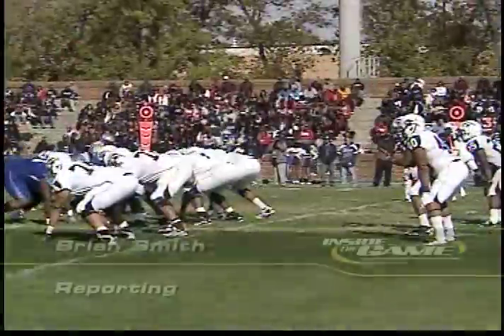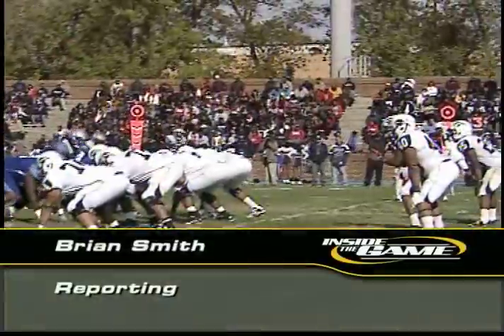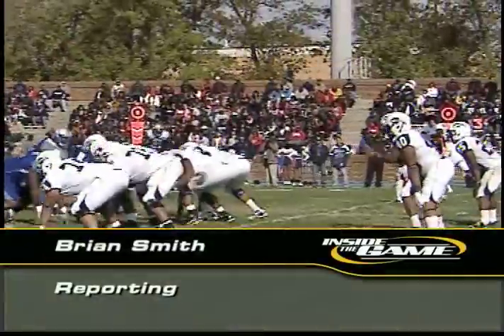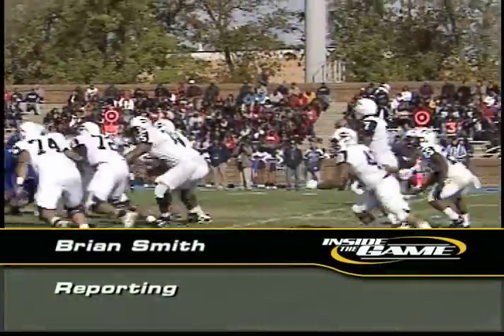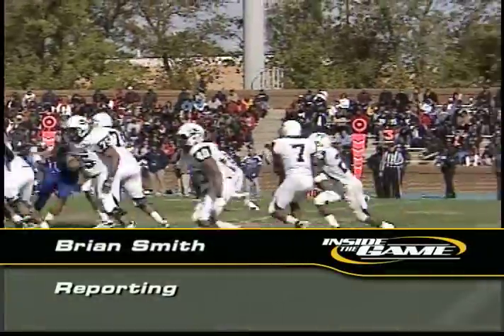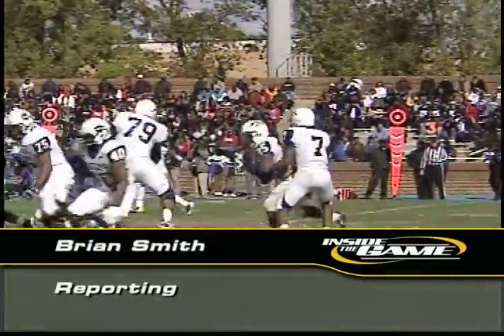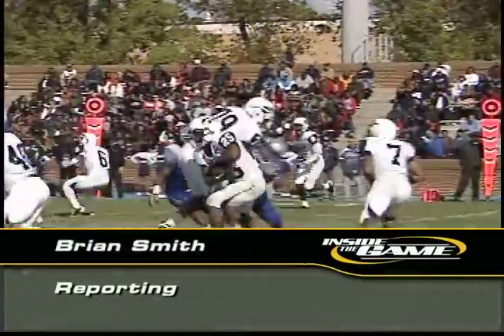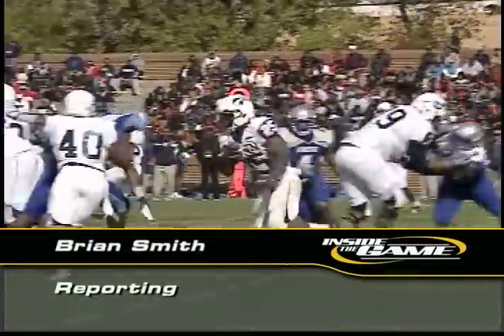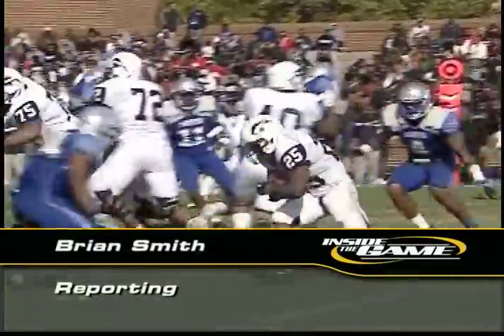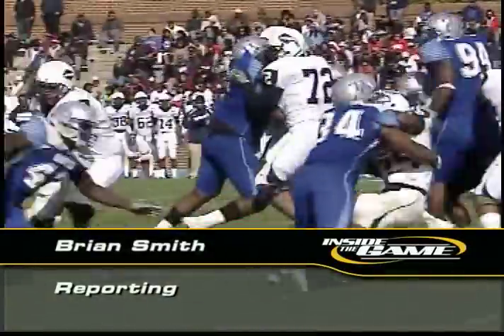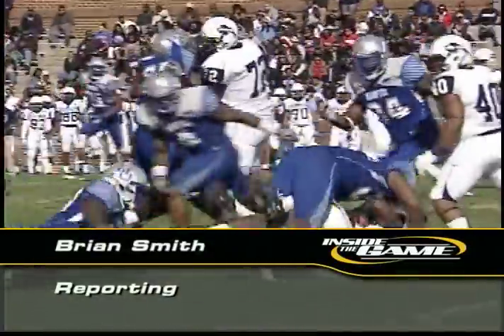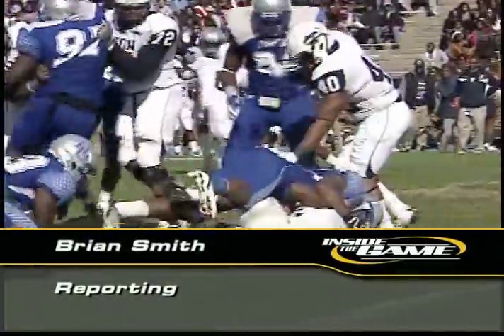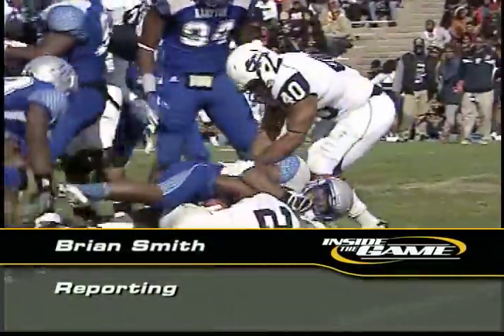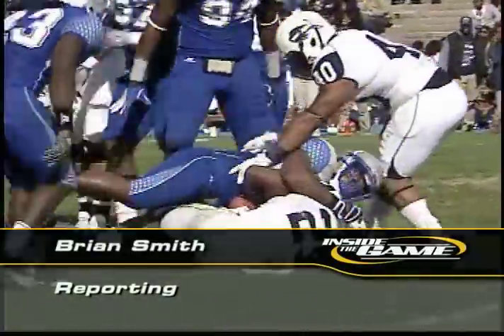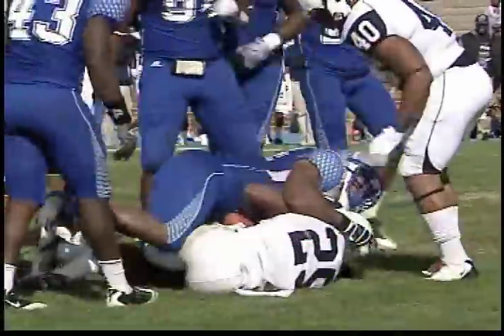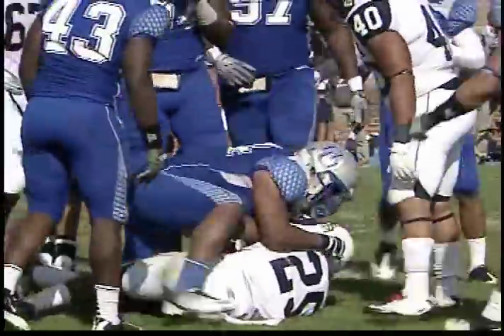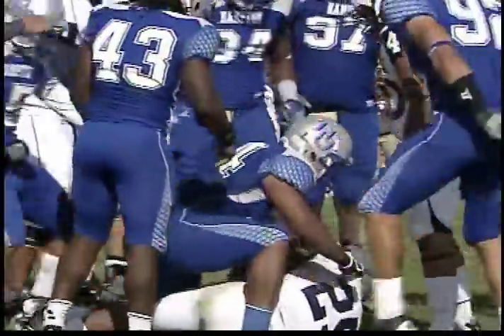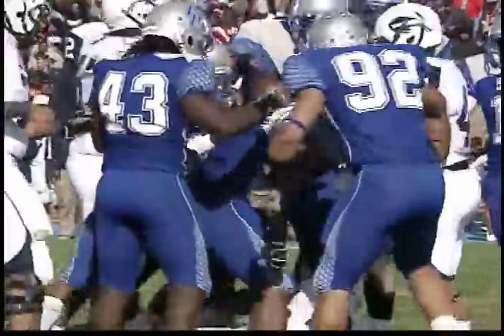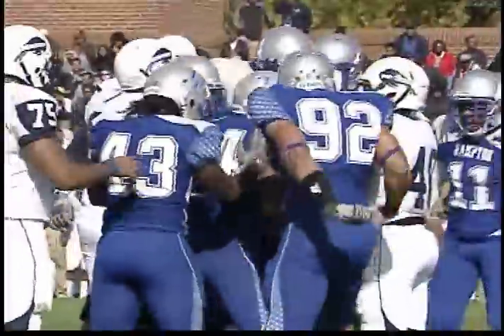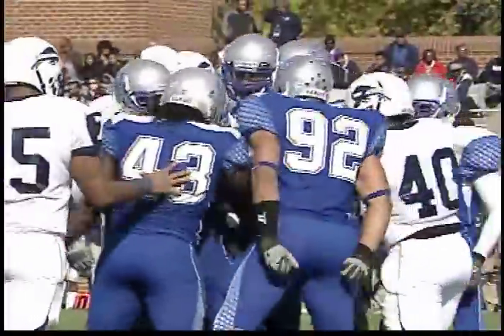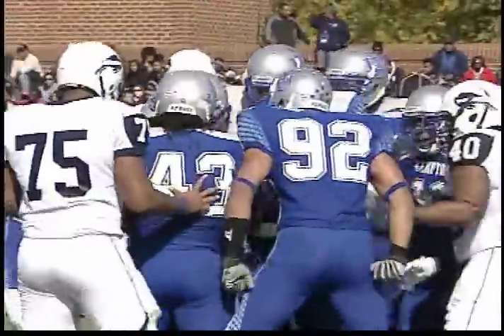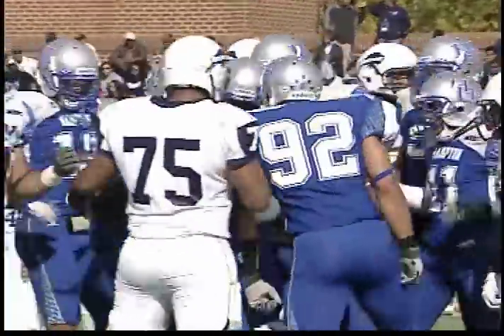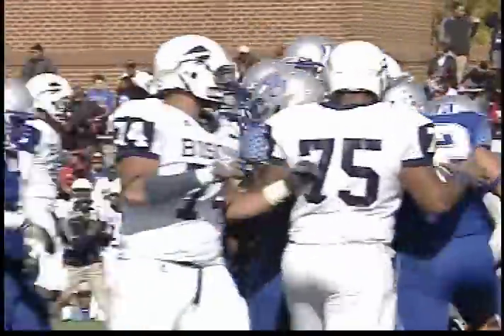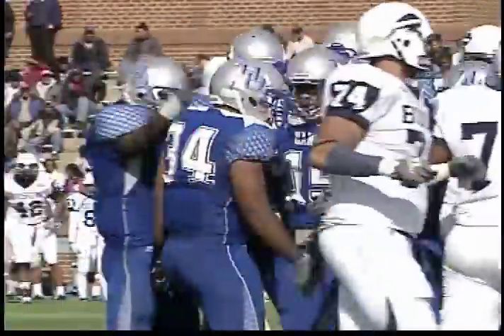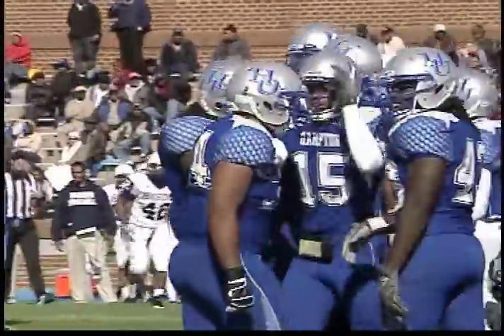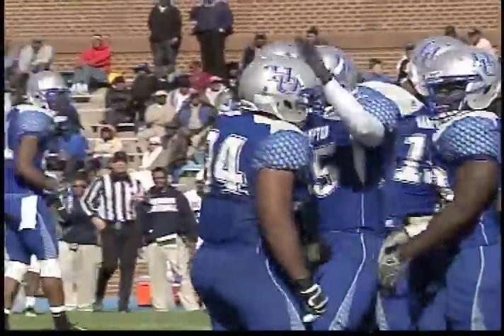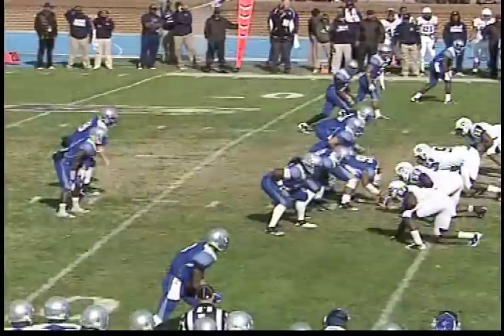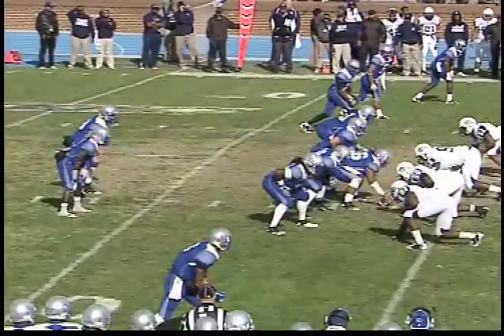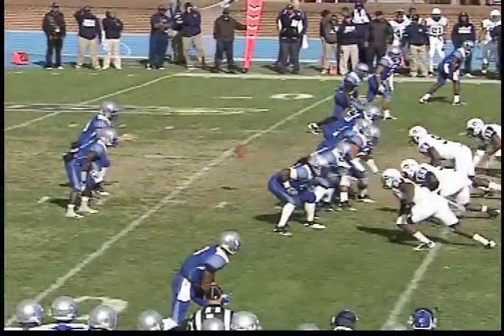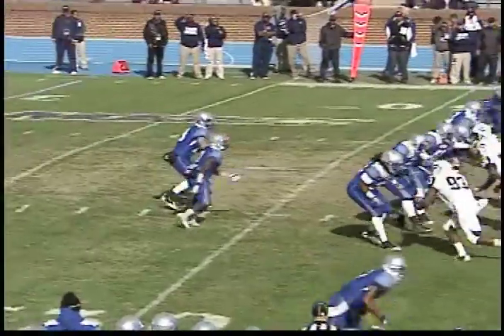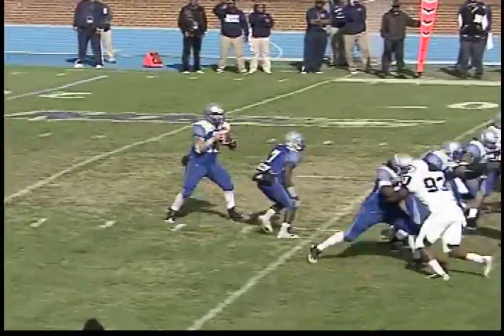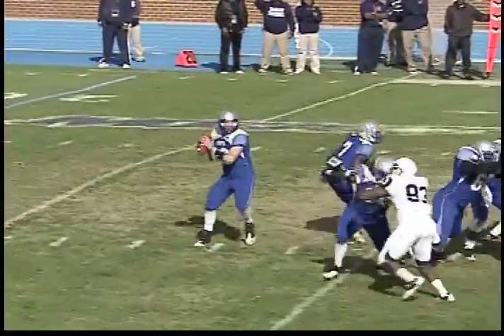The Pirate defense trying to keep it close going into halftime. LaFall getting the not-so-warm welcome from Hampton's Delbert Tyler. Pirates down at the break 7-0, with problems on the offensive end for Hampton.